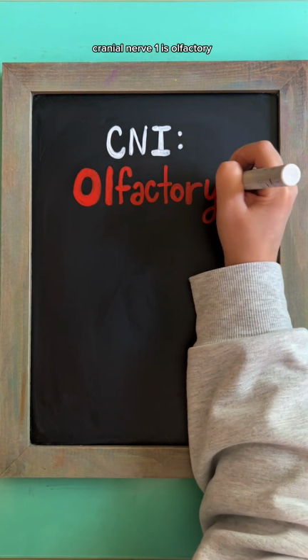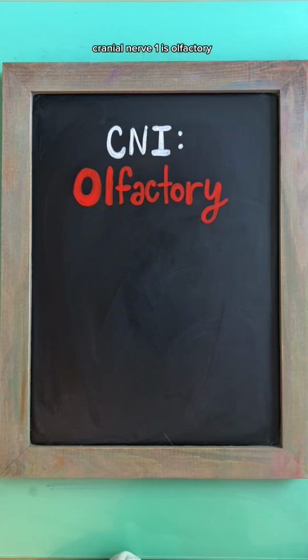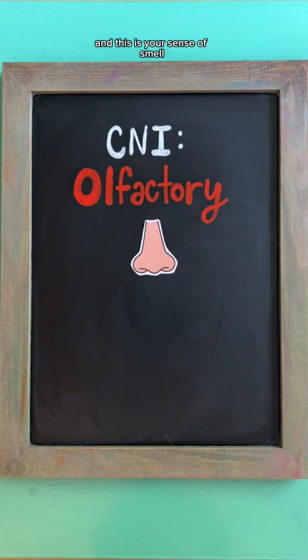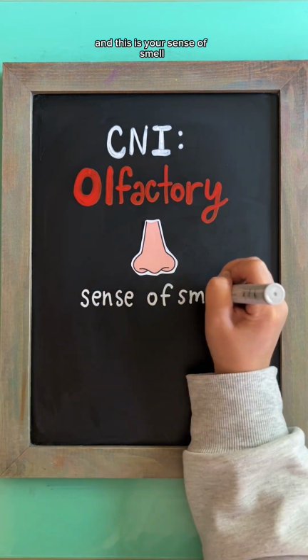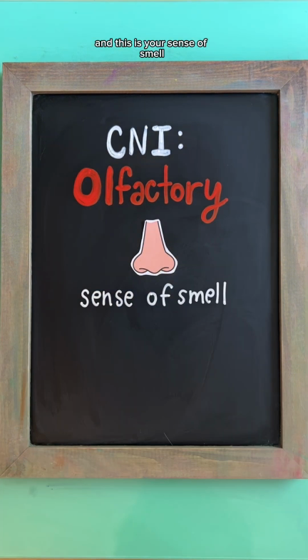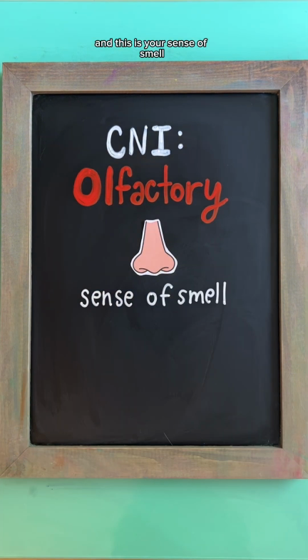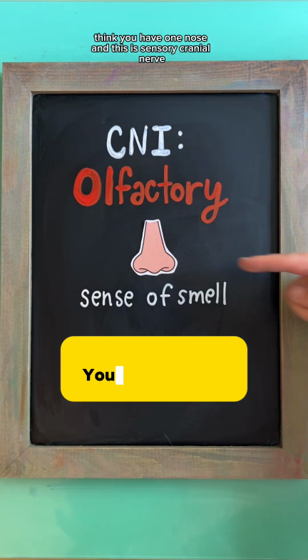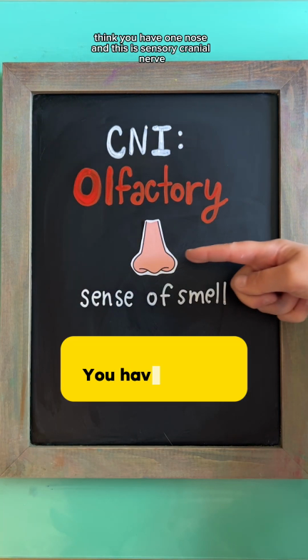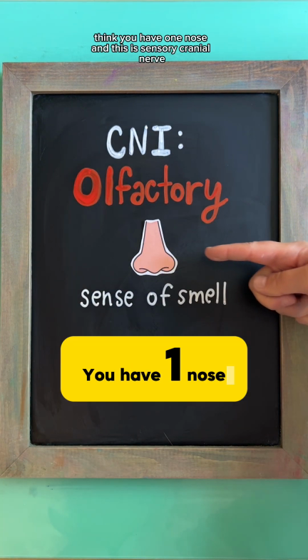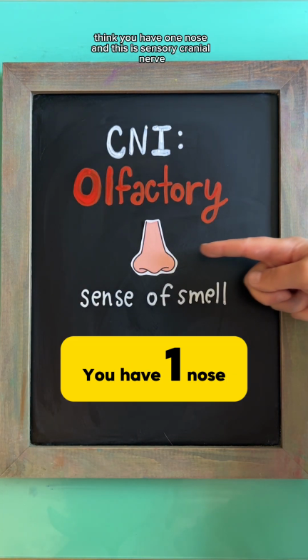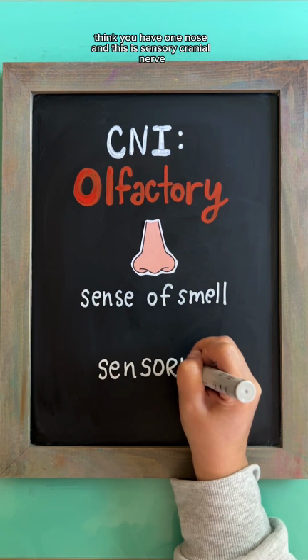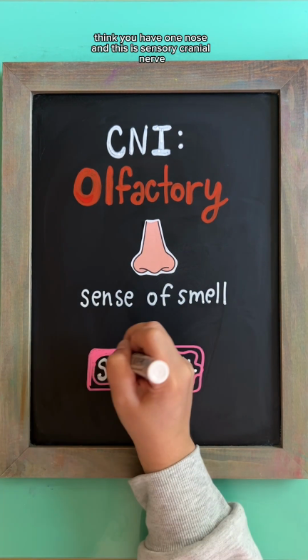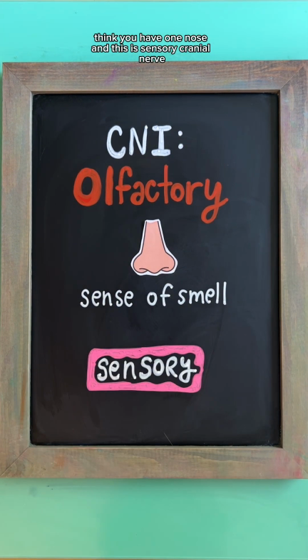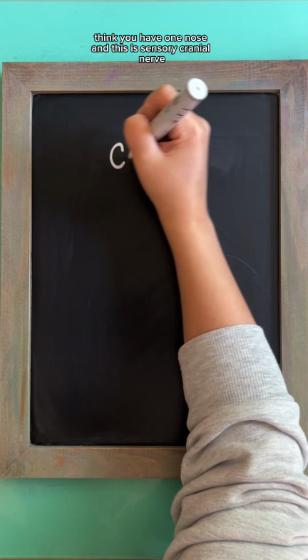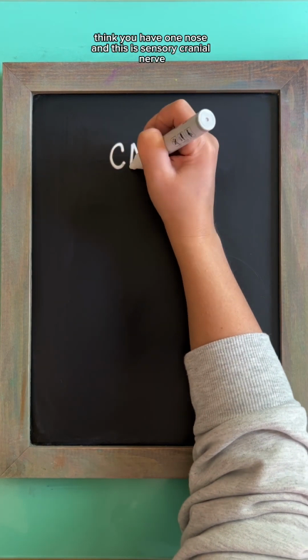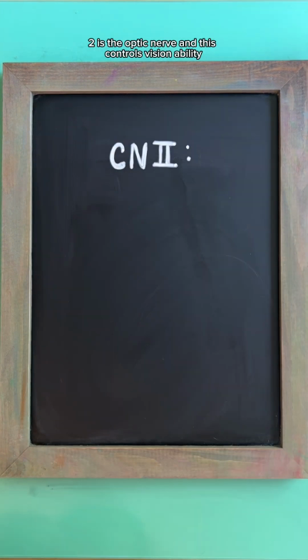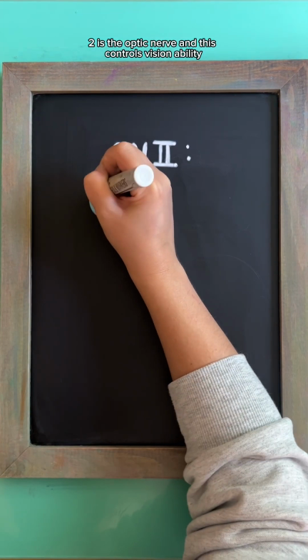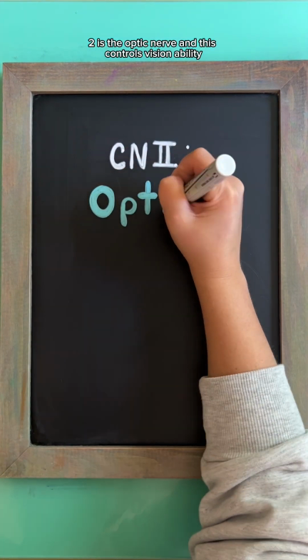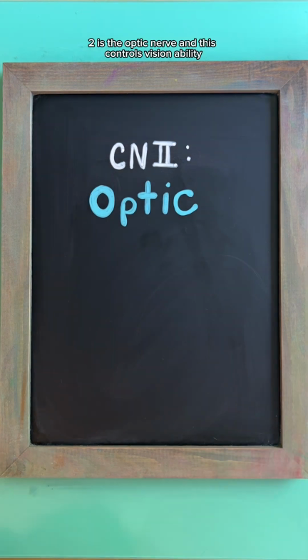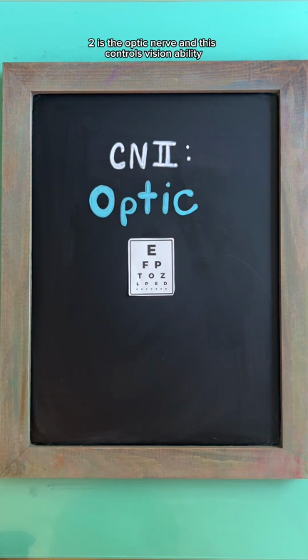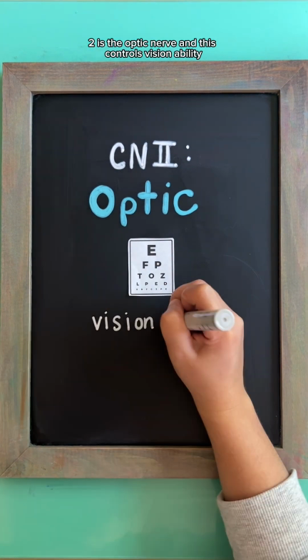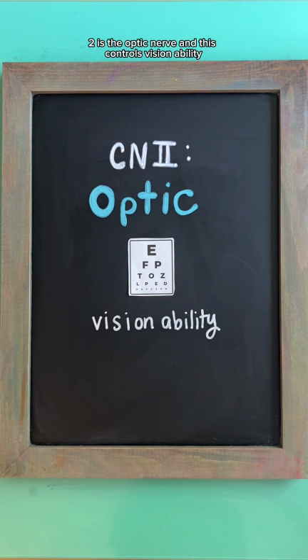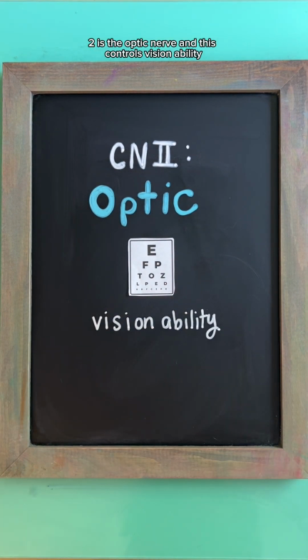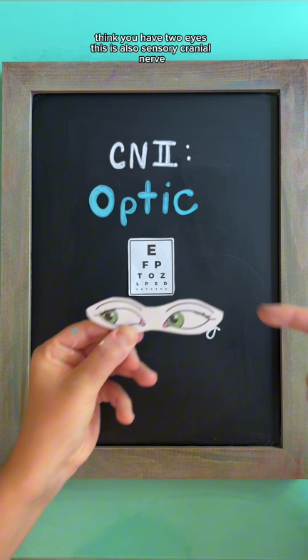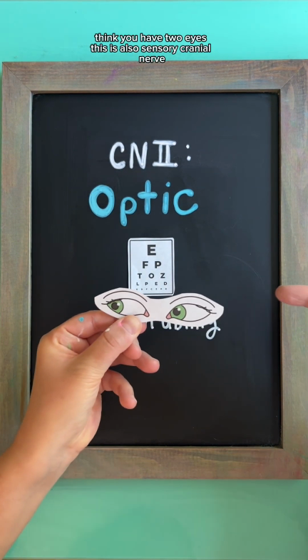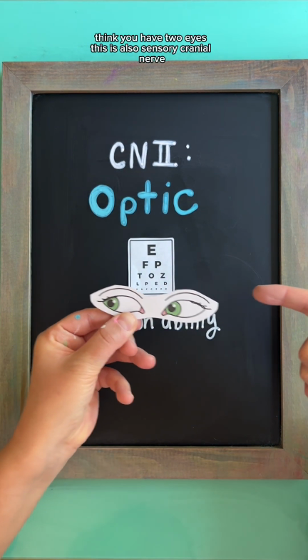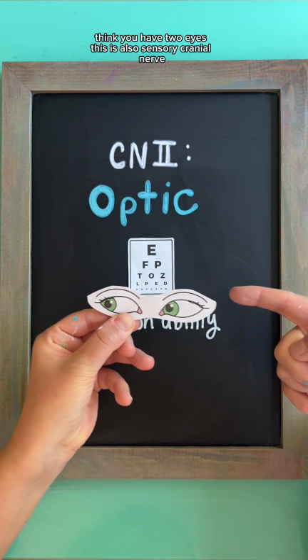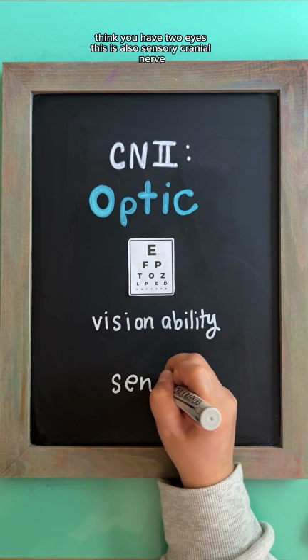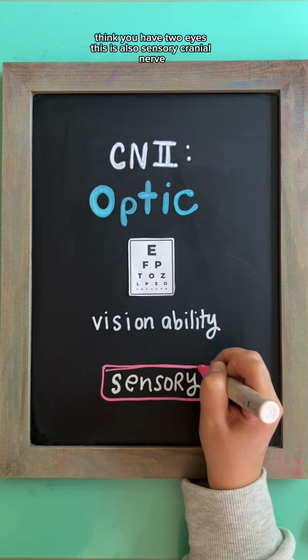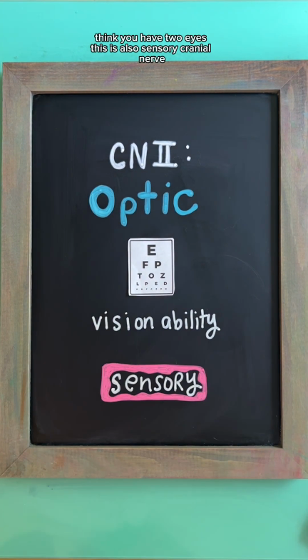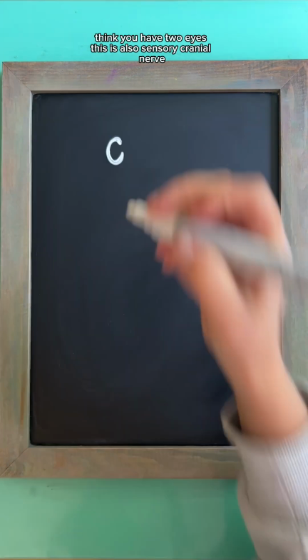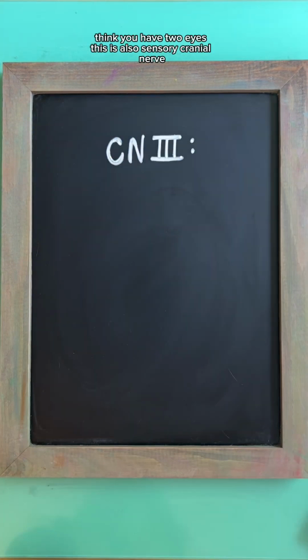Cranial nerve one is the olfactory nerve — your sense of smell. Think: you have one nose. This is sensory. Cranial nerve two is the optic nerve, which controls vision. Think: you have two eyes. This is also sensory.